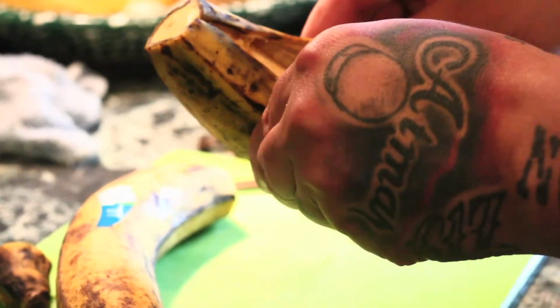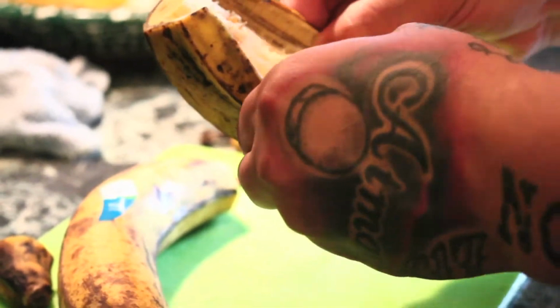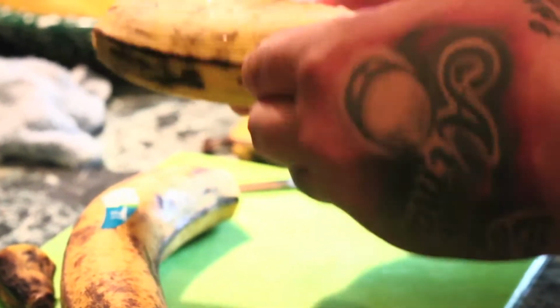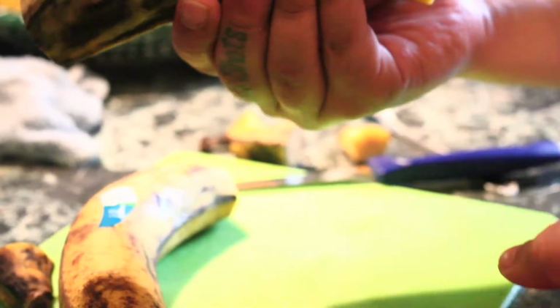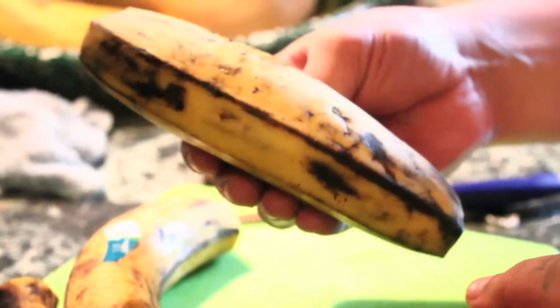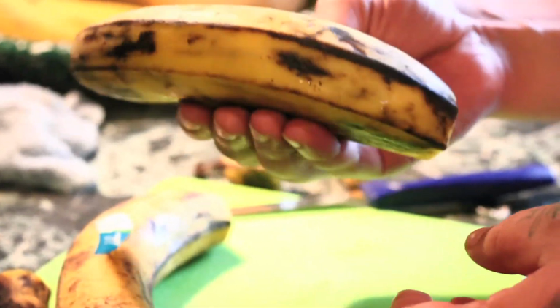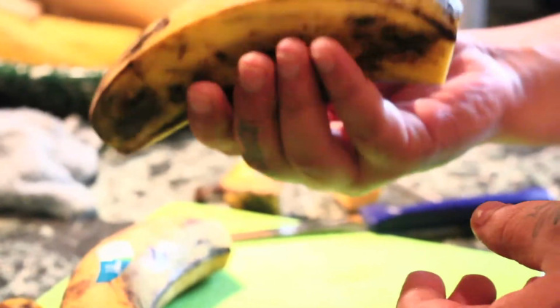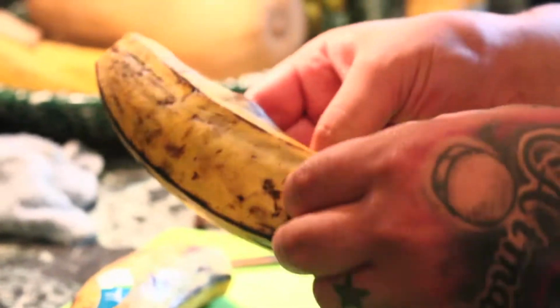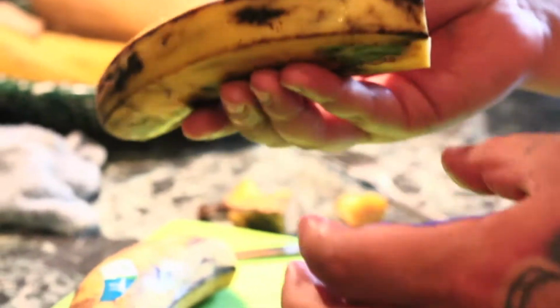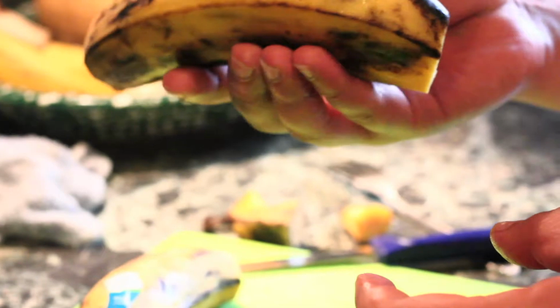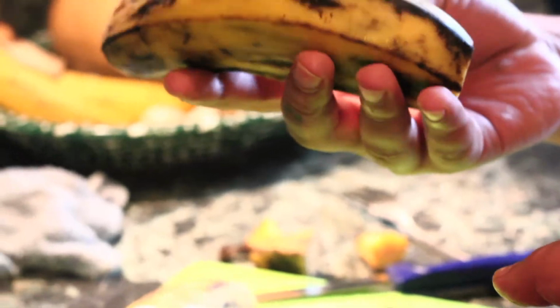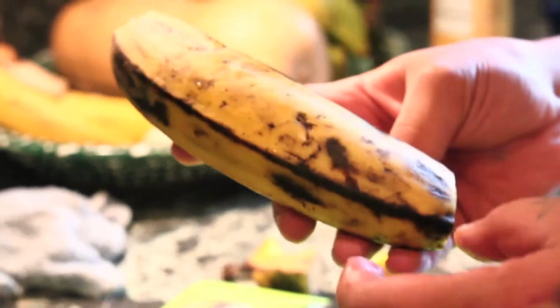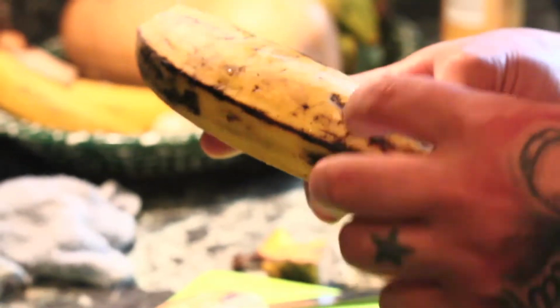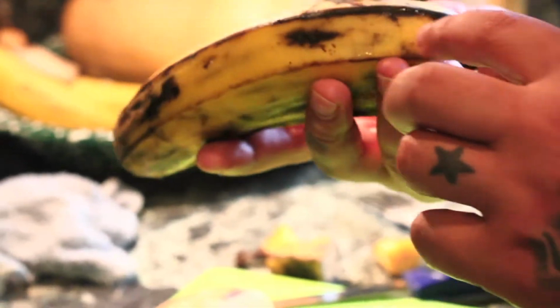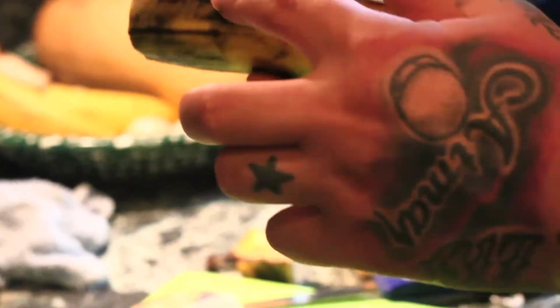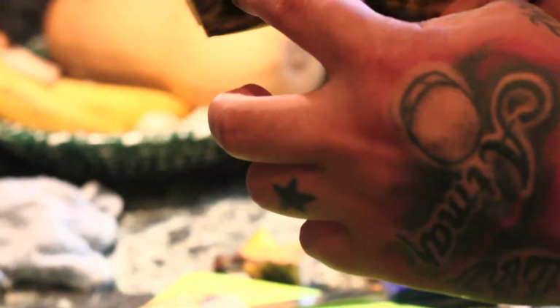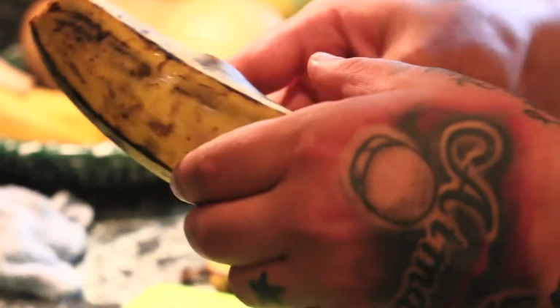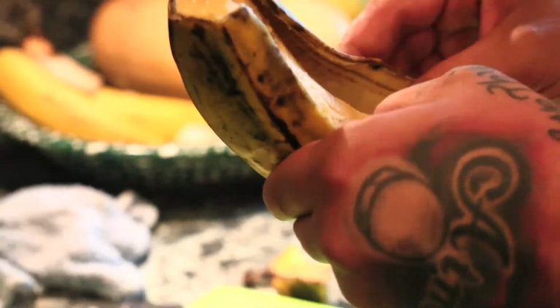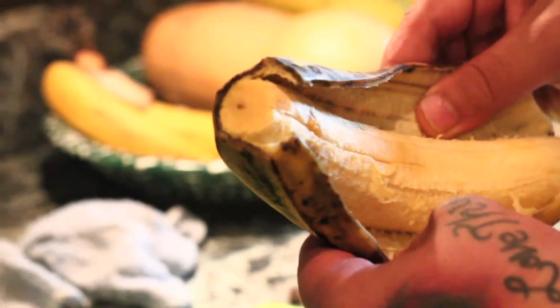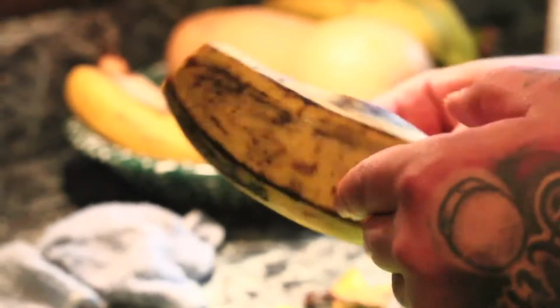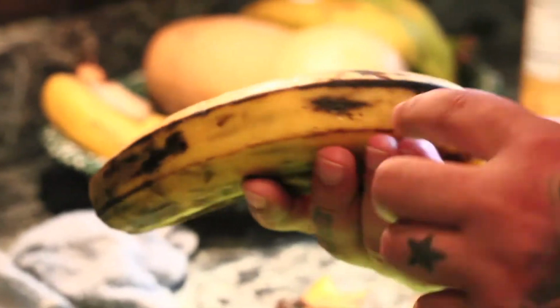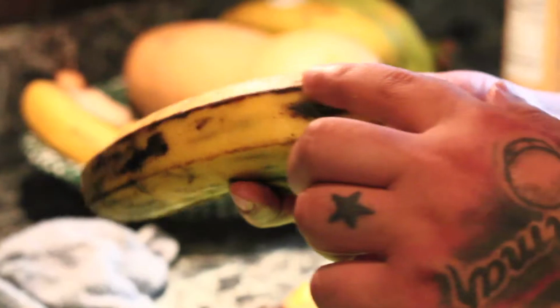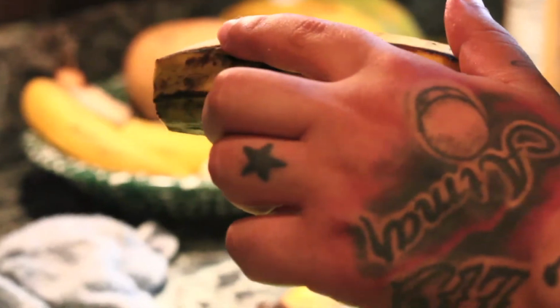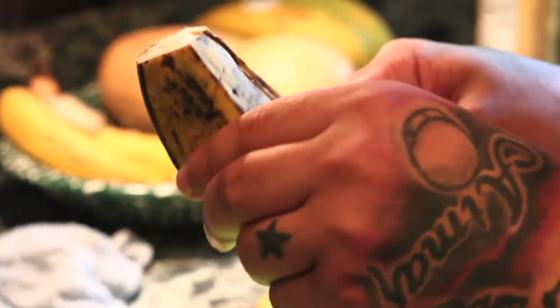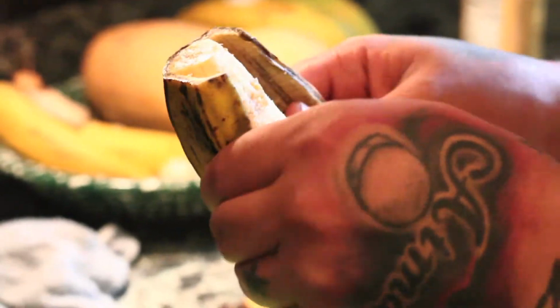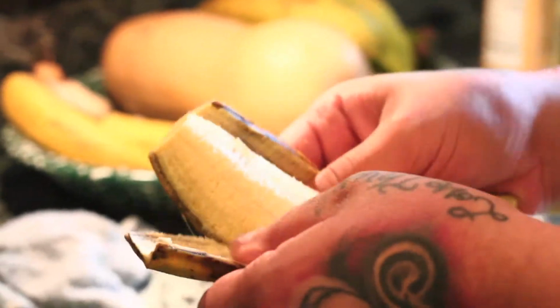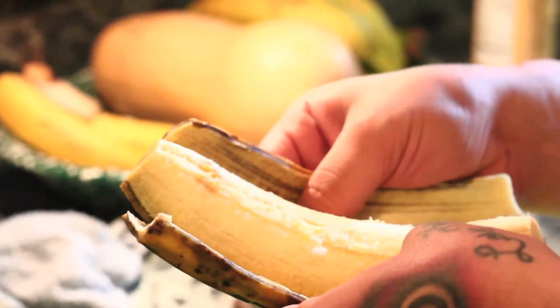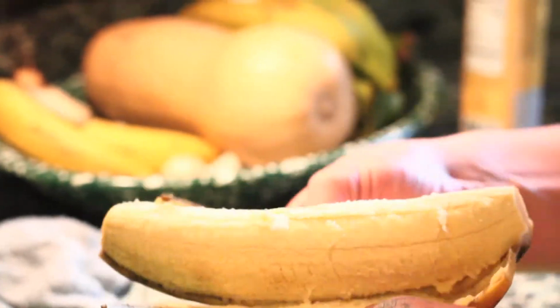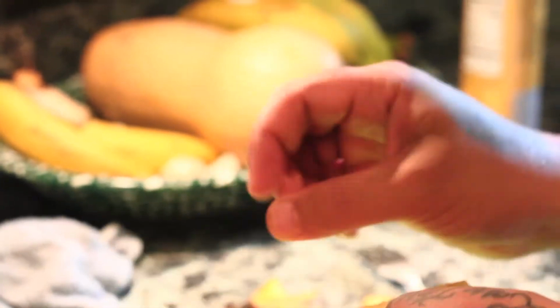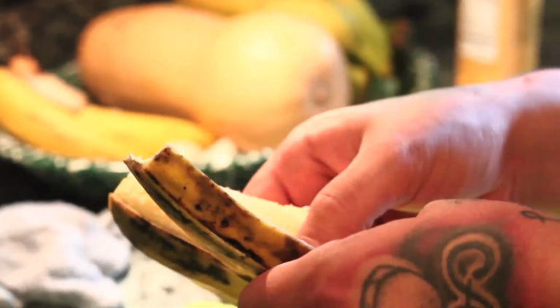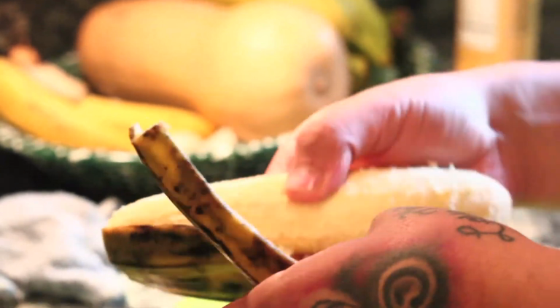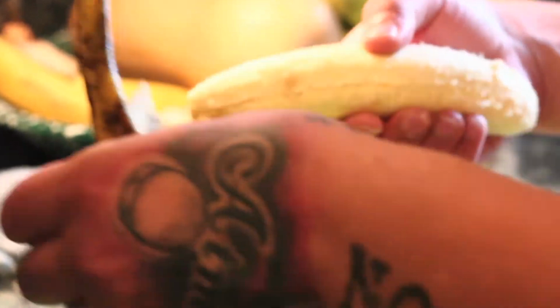First thing I'm going to do is pick out the right plátanos. Make sure they're yellow — I like them a little bruised up, a little black. The darker they are, the sweeter they are. These come out really easy.